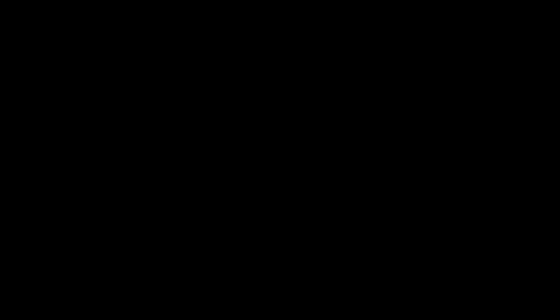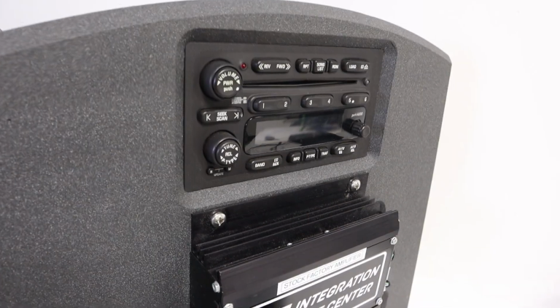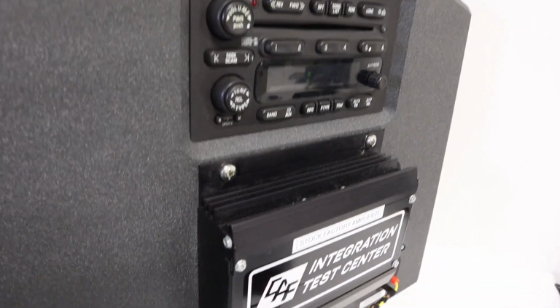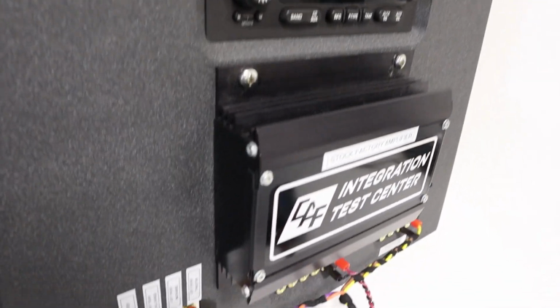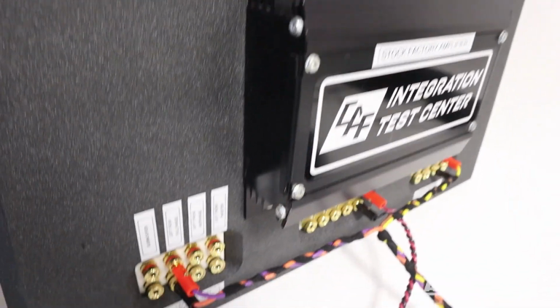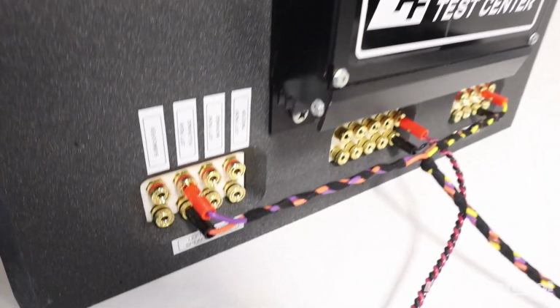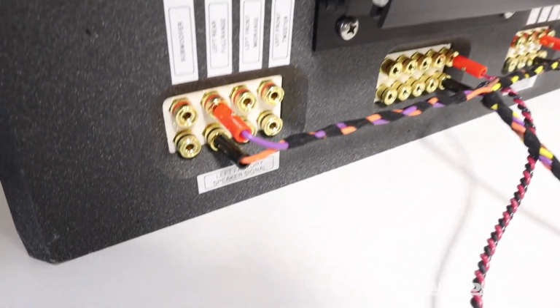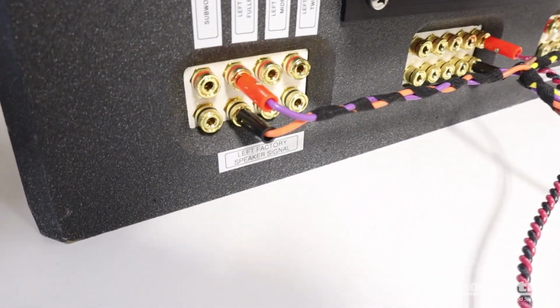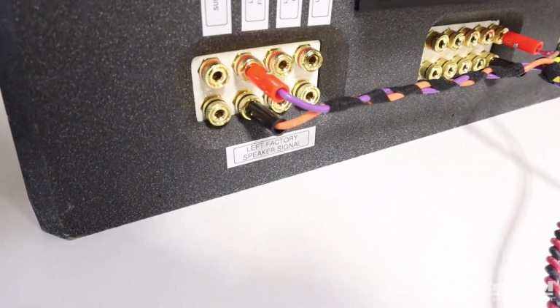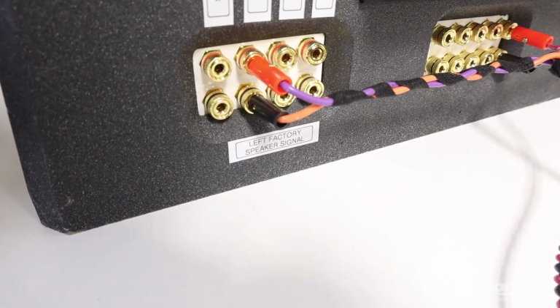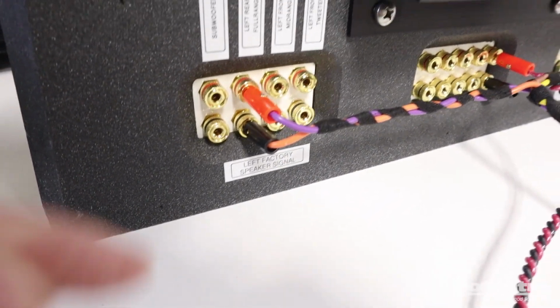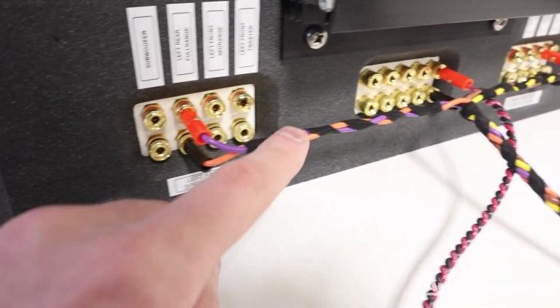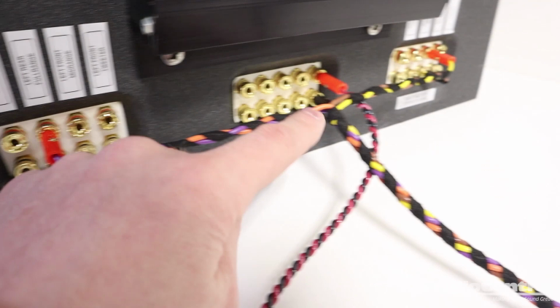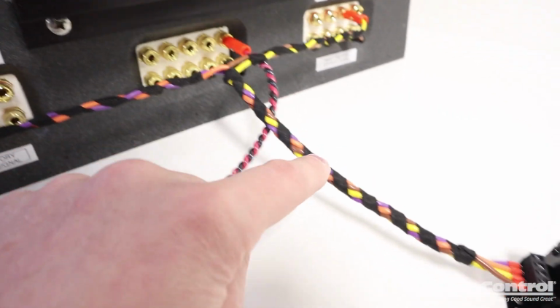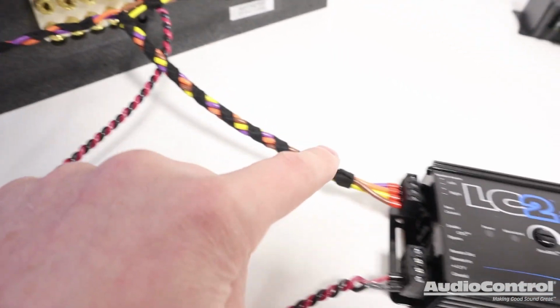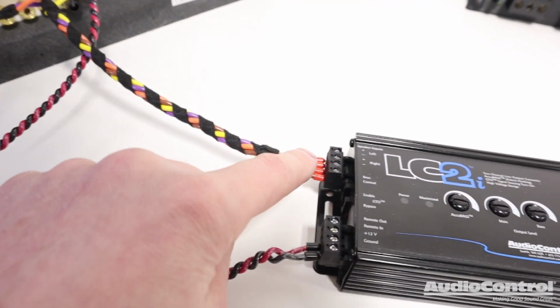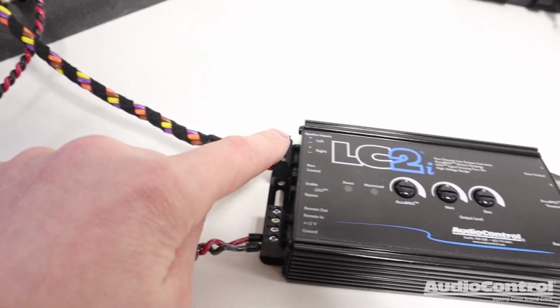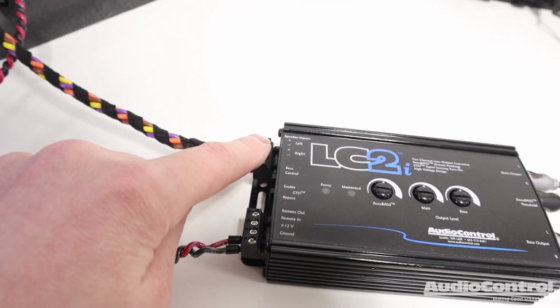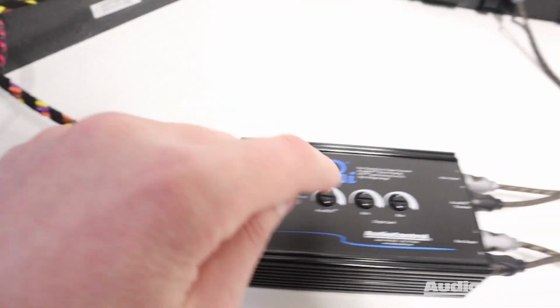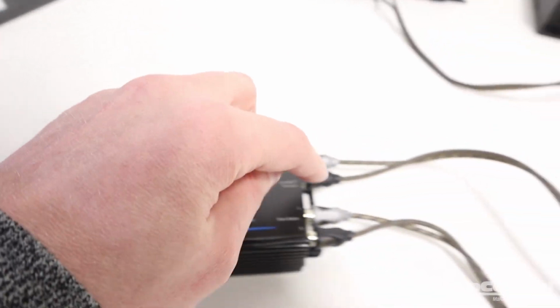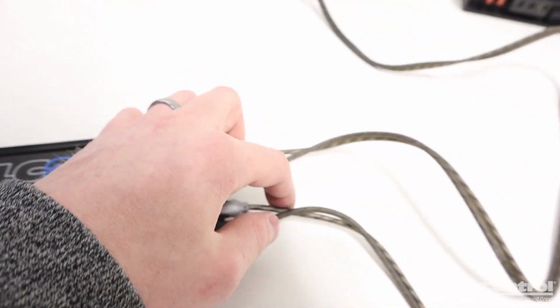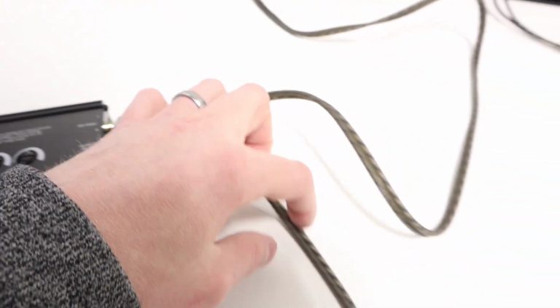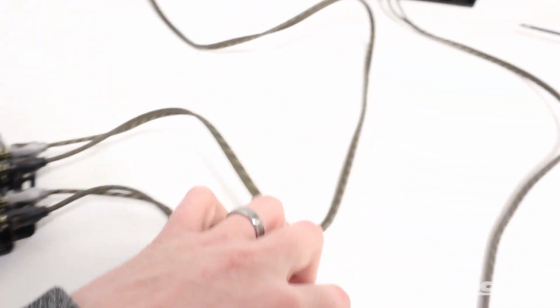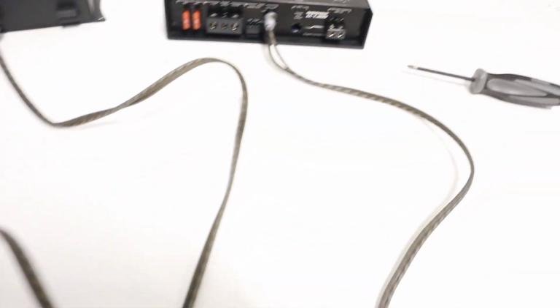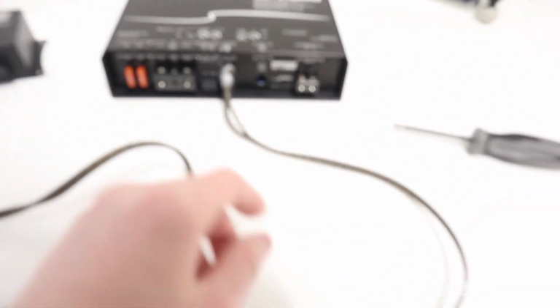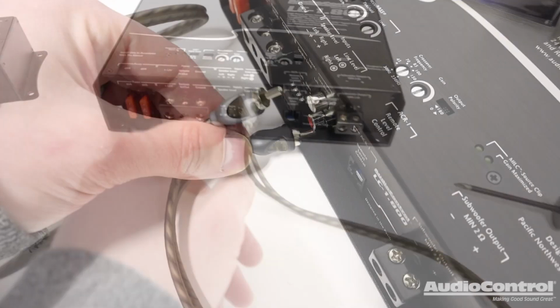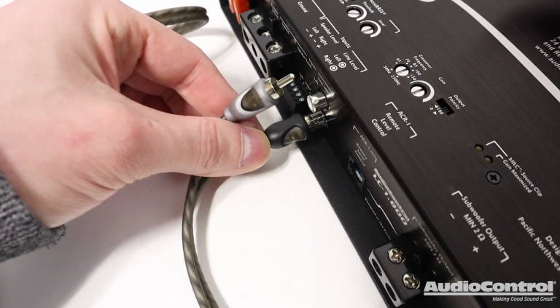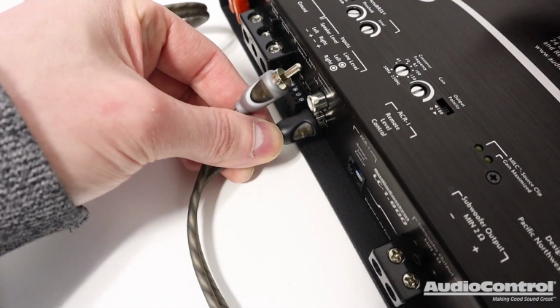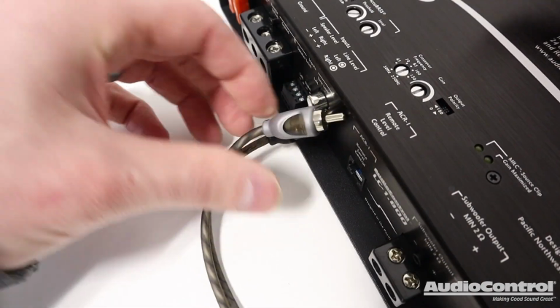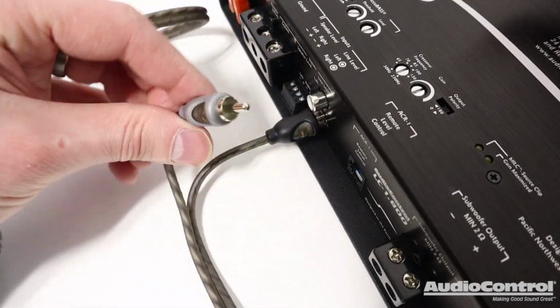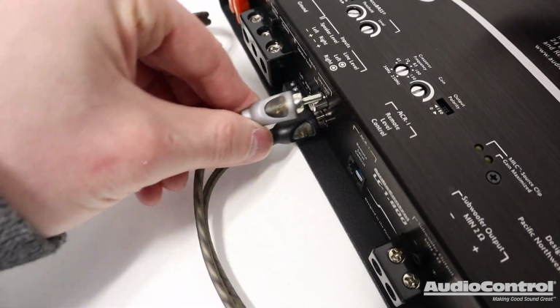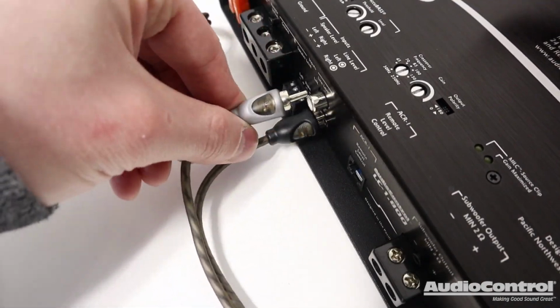When you want to install an aftermarket amplifier into a vehicle with a stock sound system, you need a way to convert the speaker-level output to RCA line-level outputs. That way, you can provide musical signal to your aftermarket amplifier.